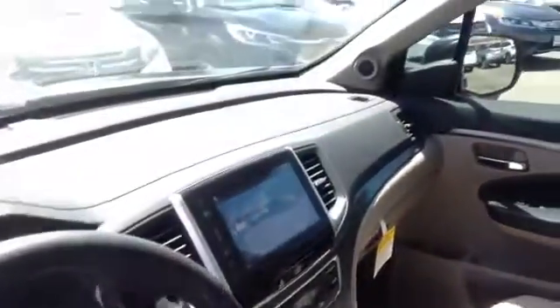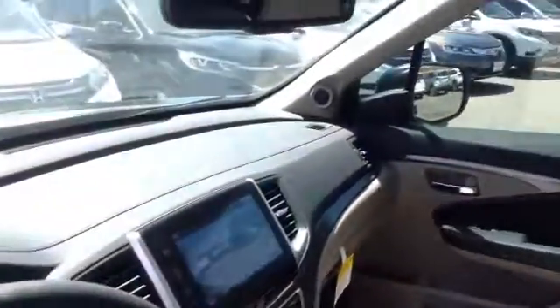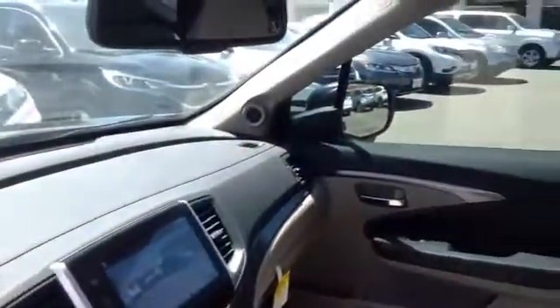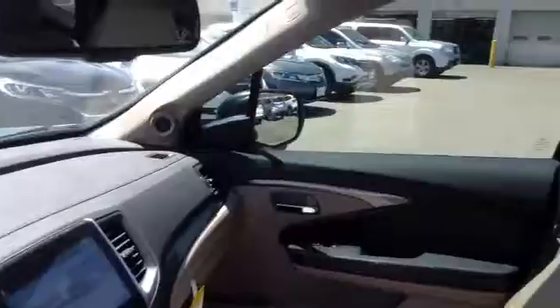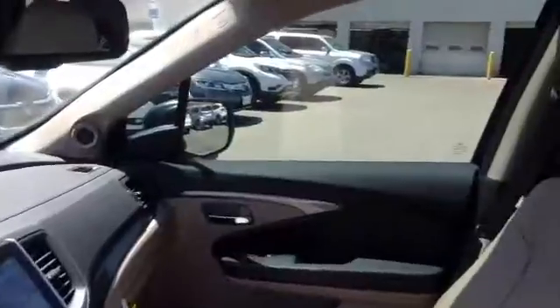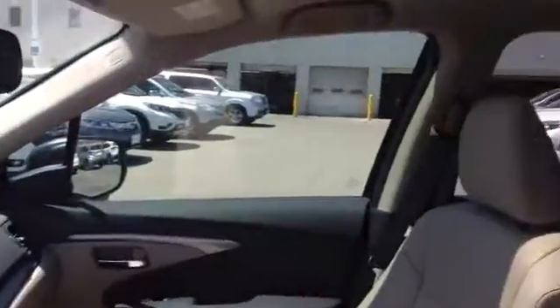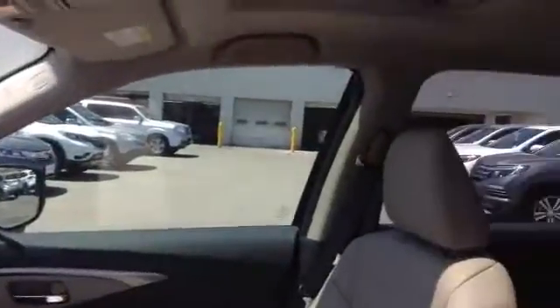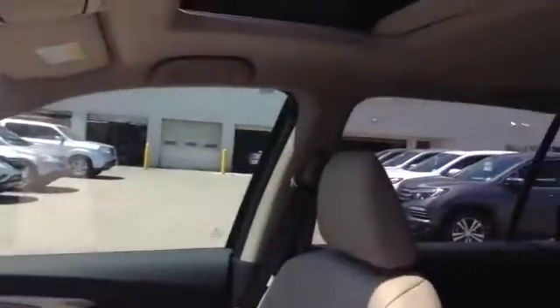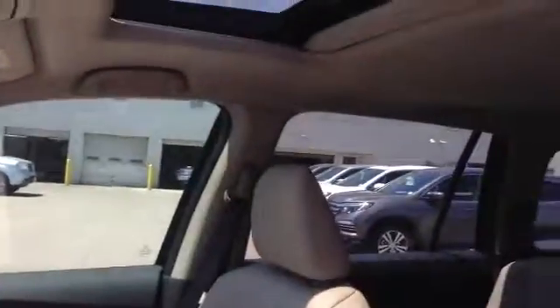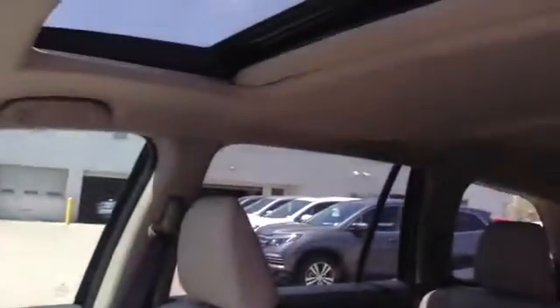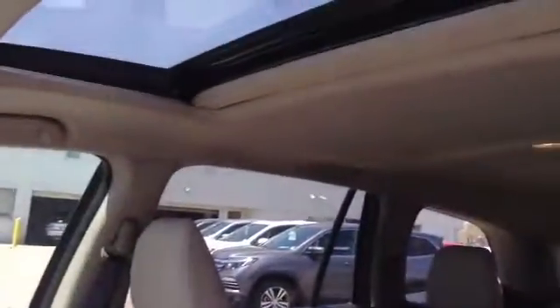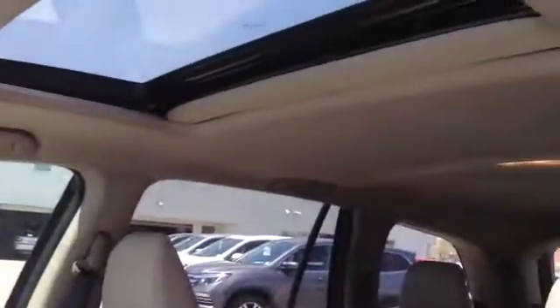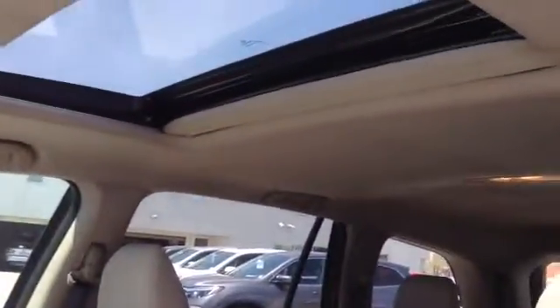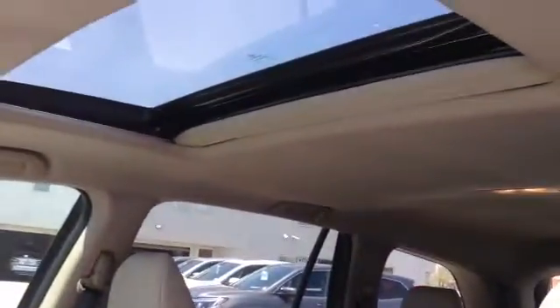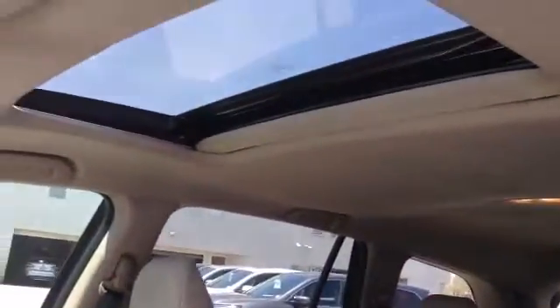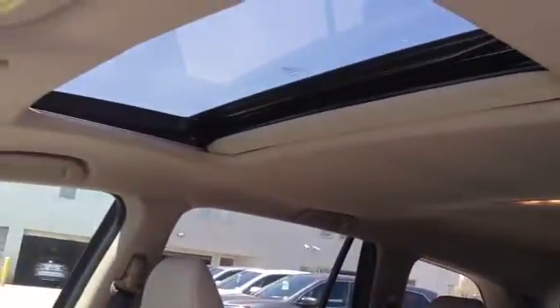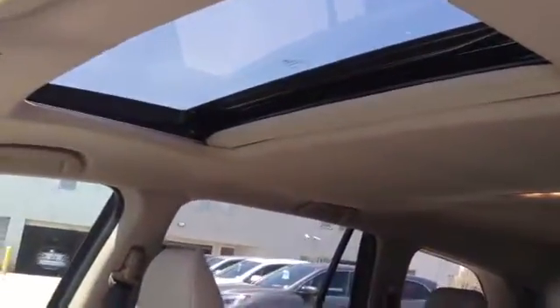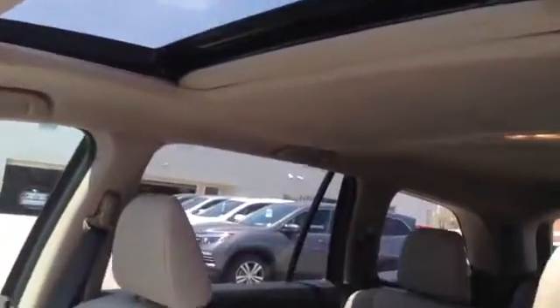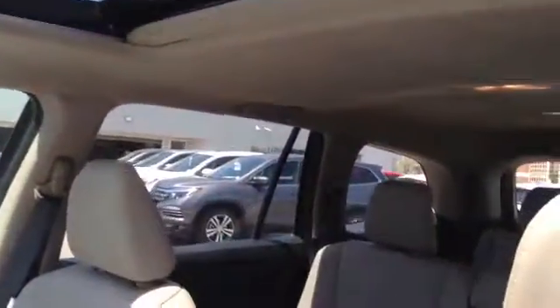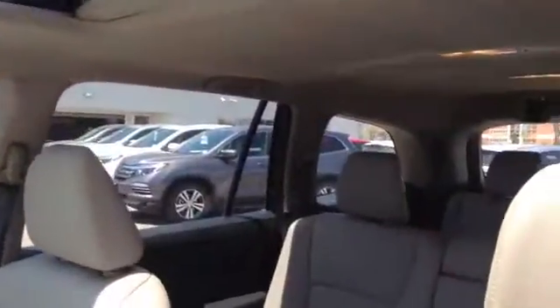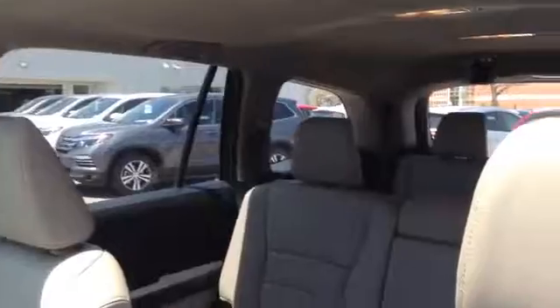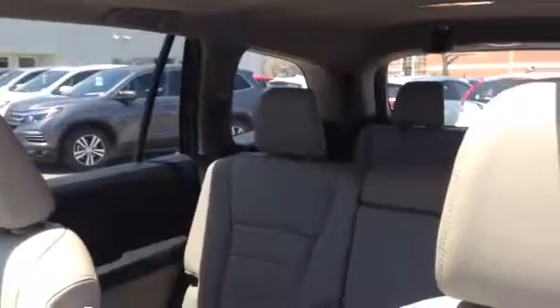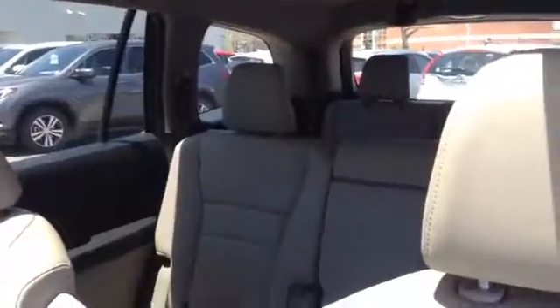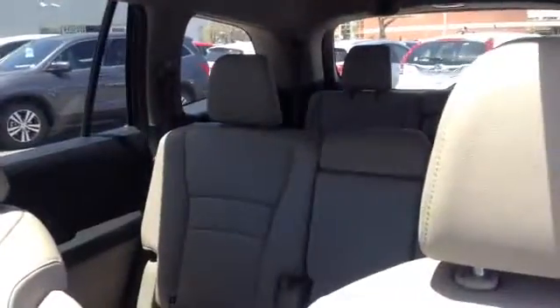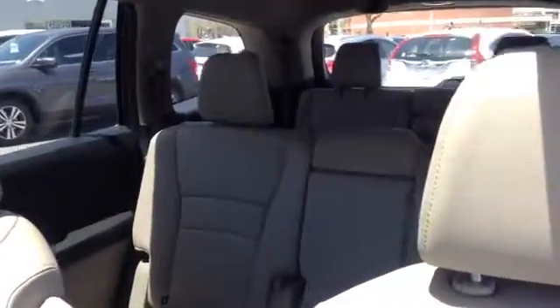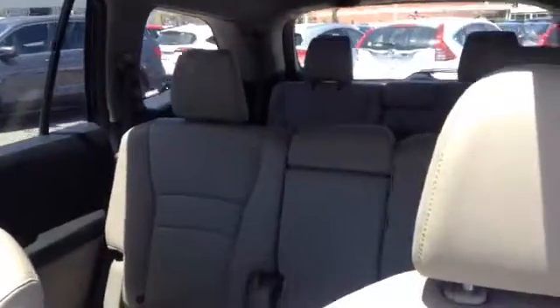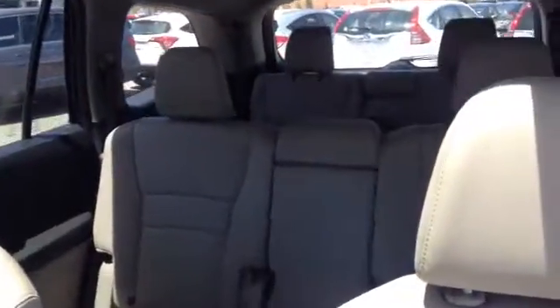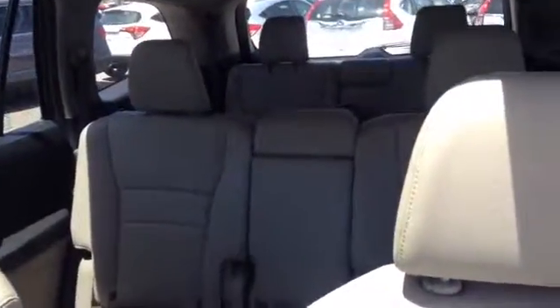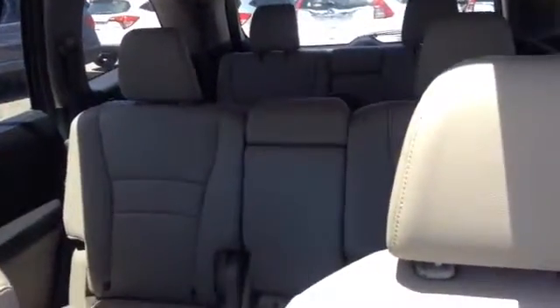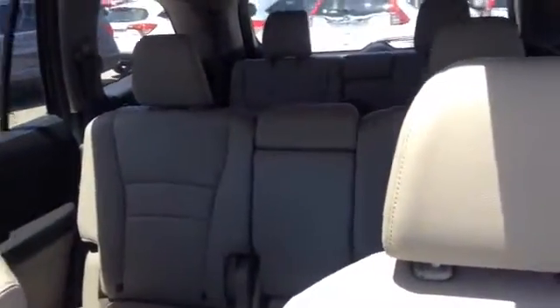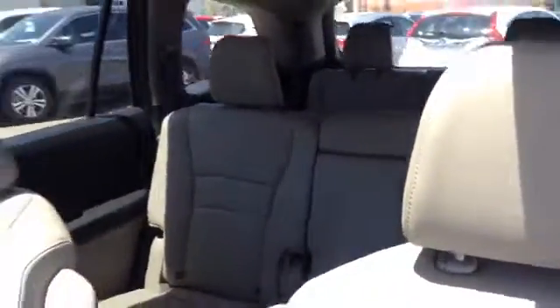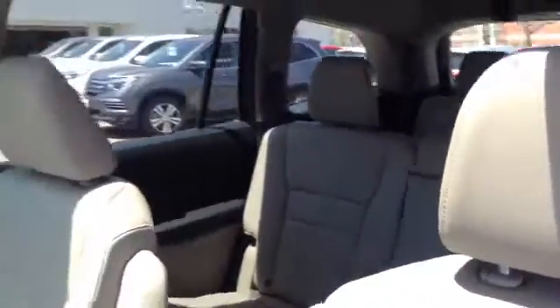Up top, you've got a sunroof and a sunshade, so beautiful Colorado. This particular vehicle has leather and 10-way power seats, including lower lumbar support.